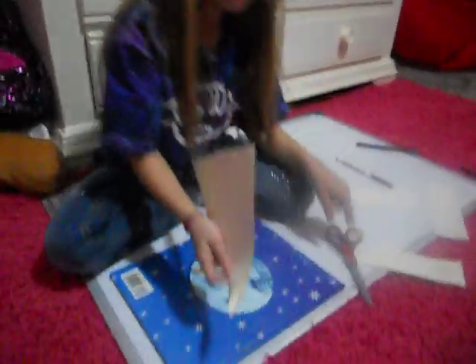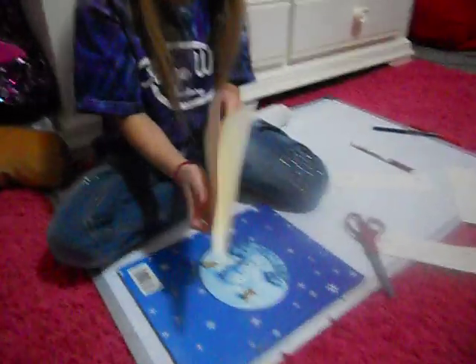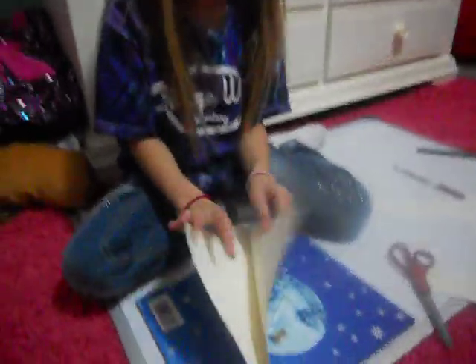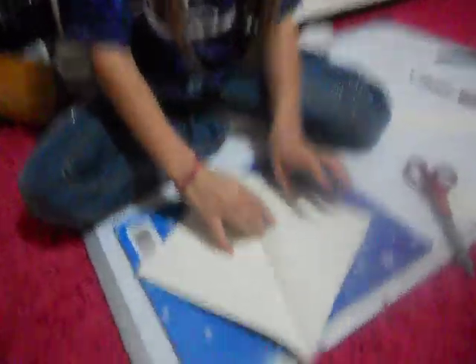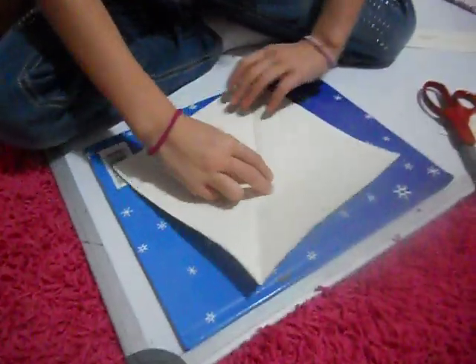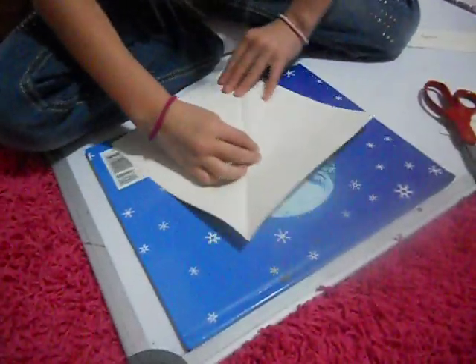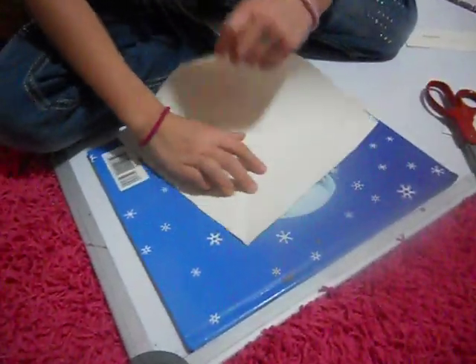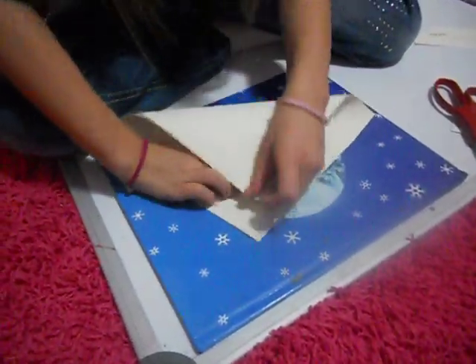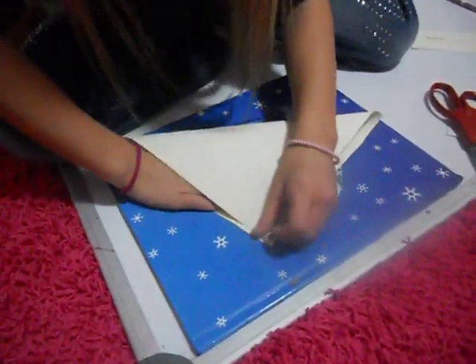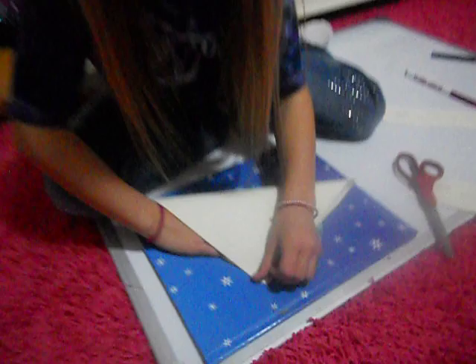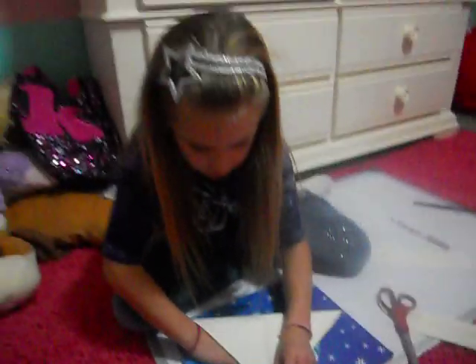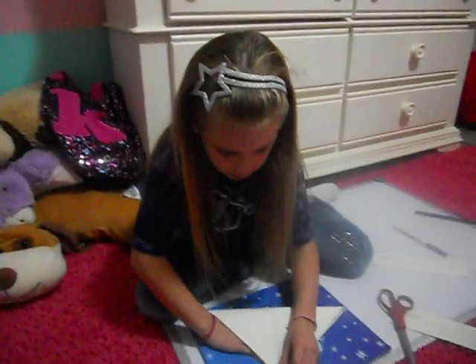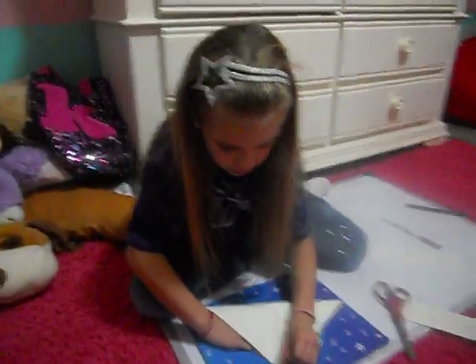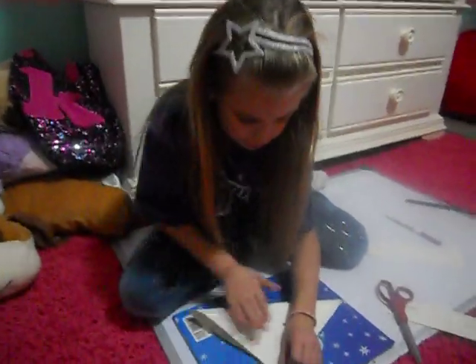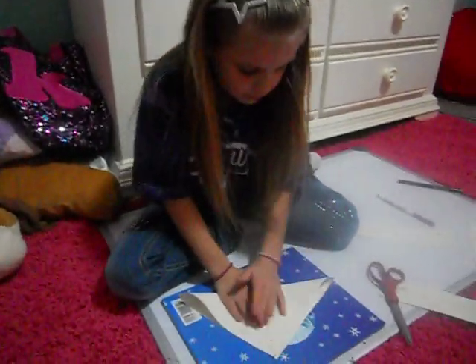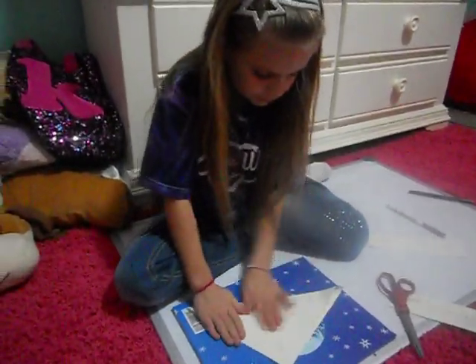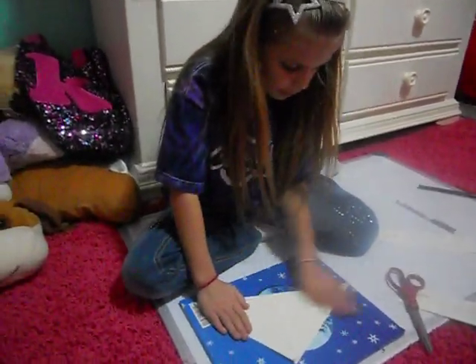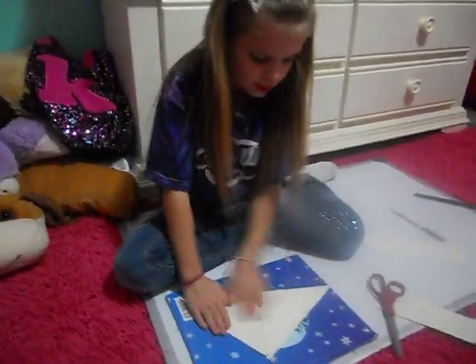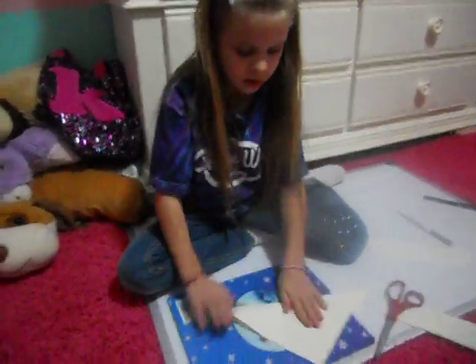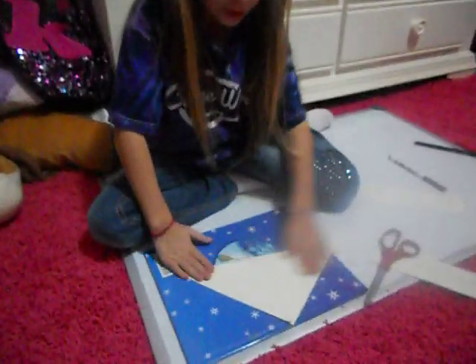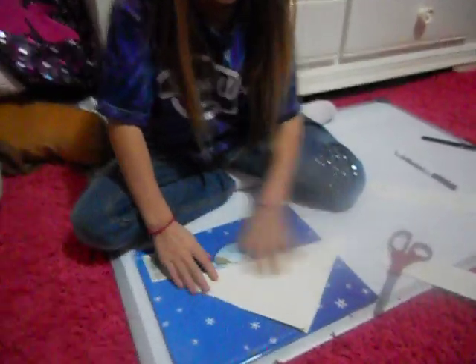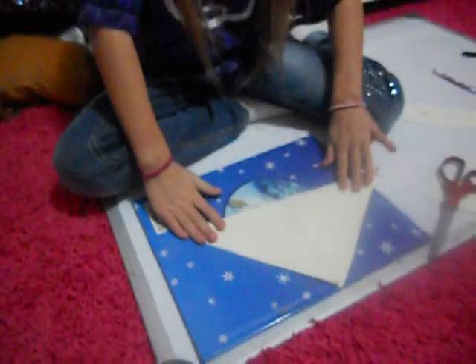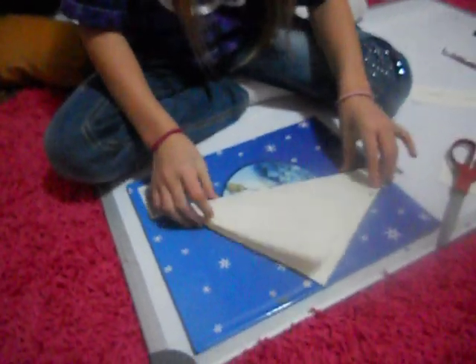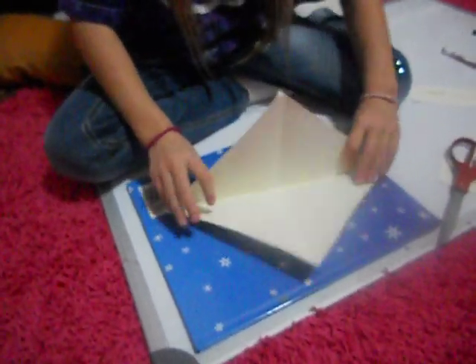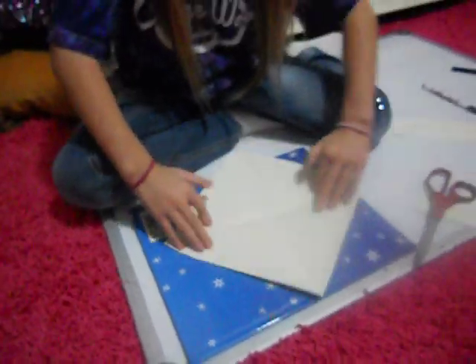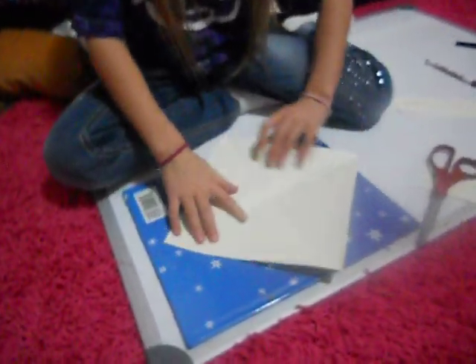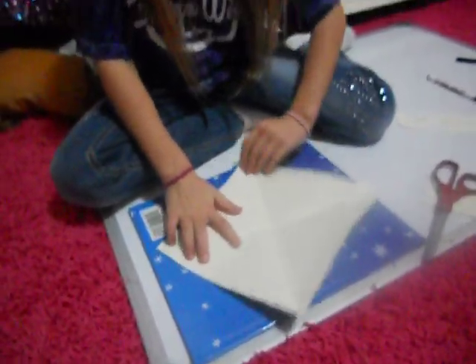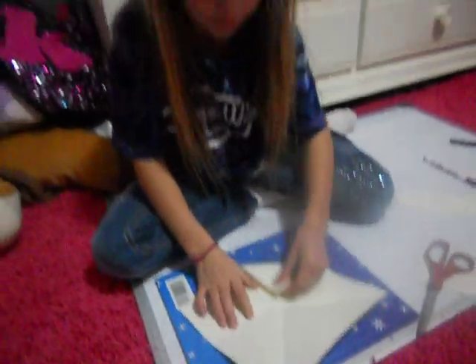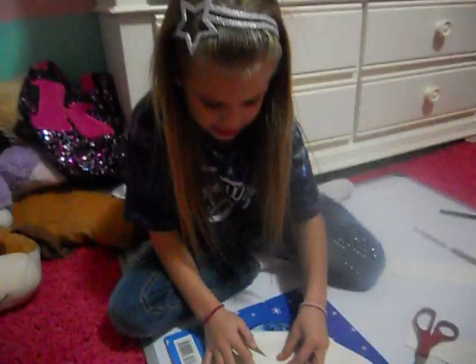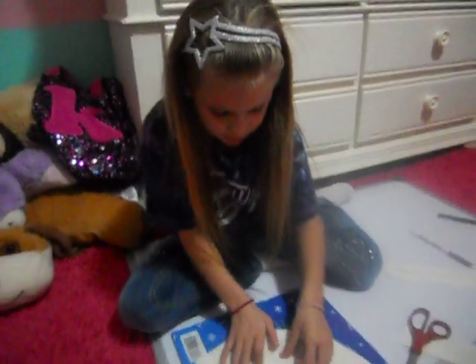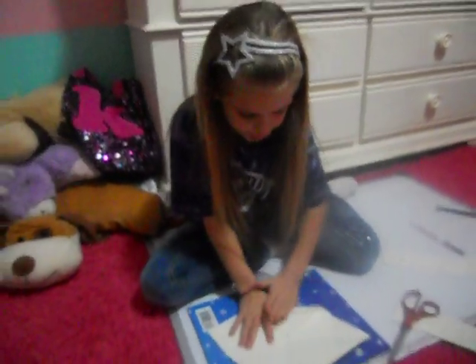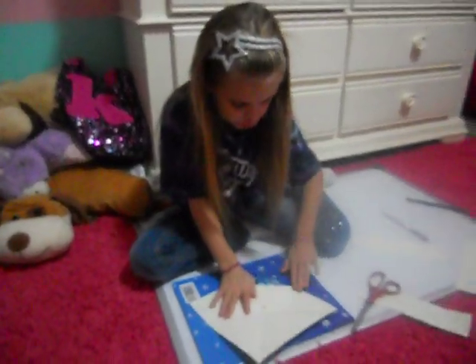And then you open it back up and then you fold it like a triangle. And then you fold it really good. And then you open it and then you do this — you fold each corner.